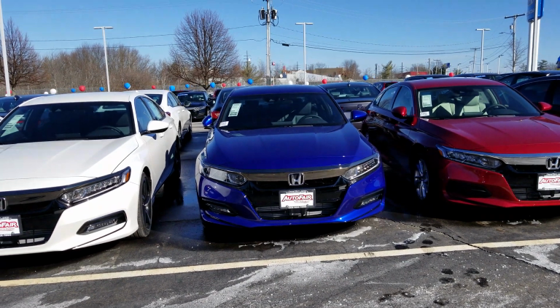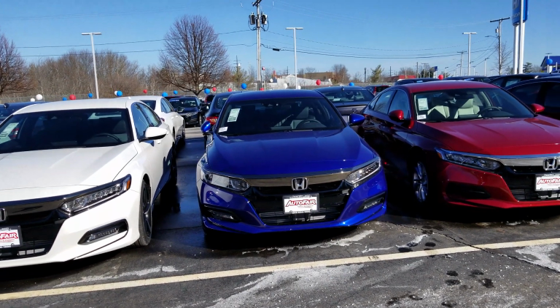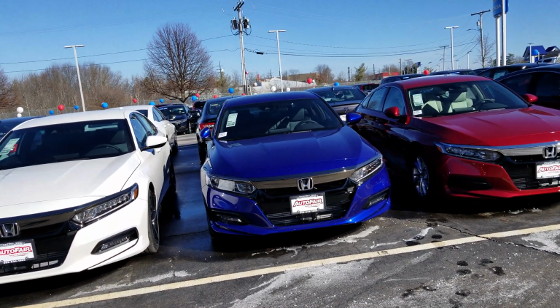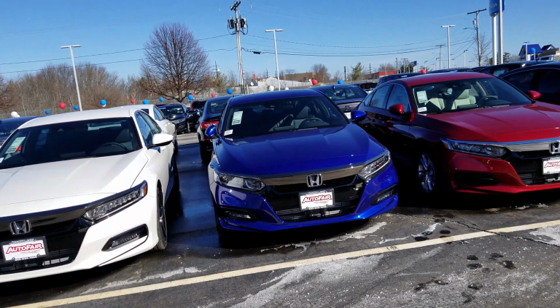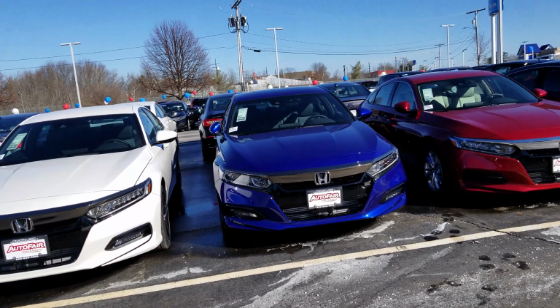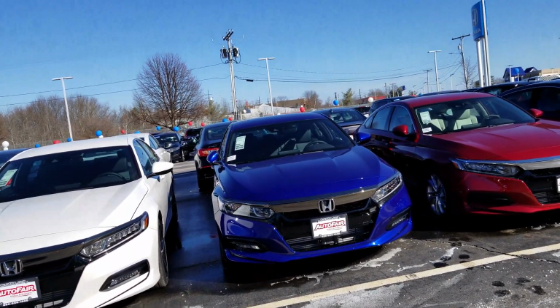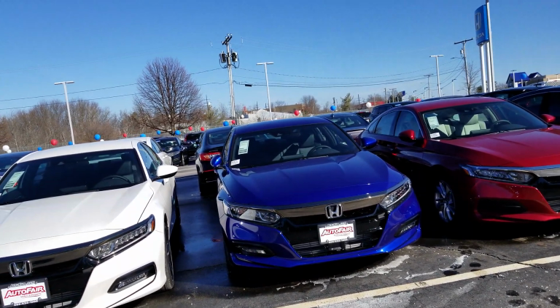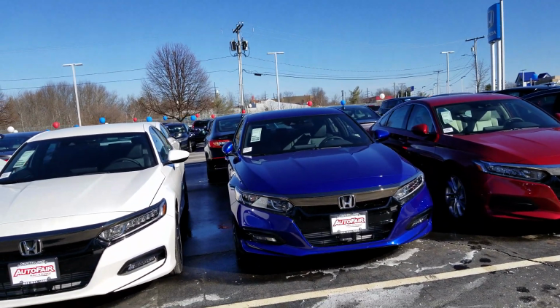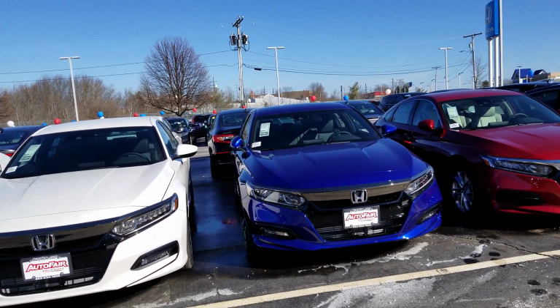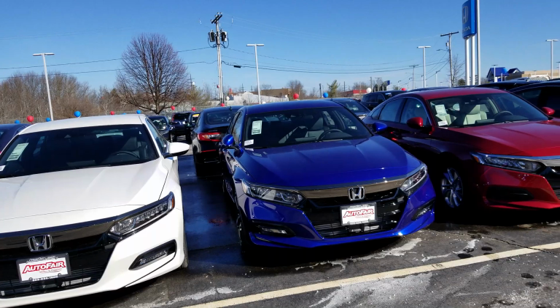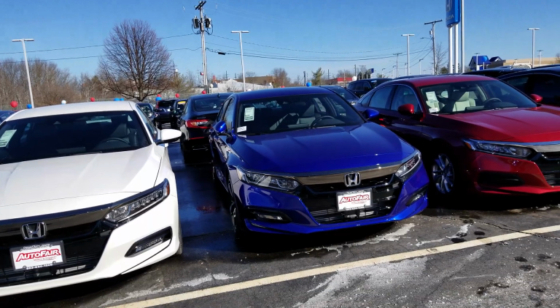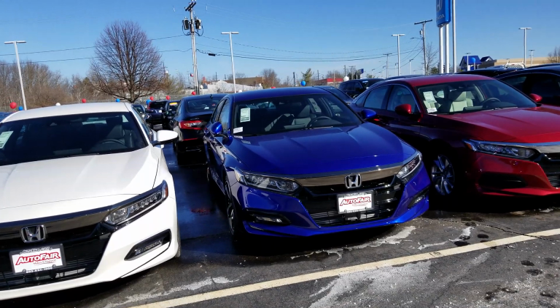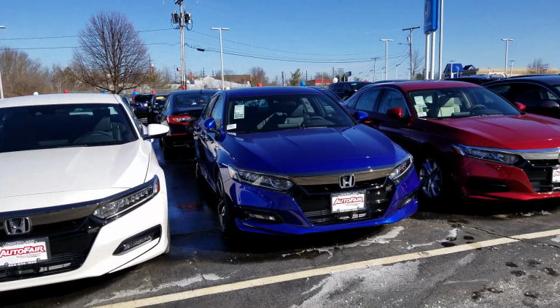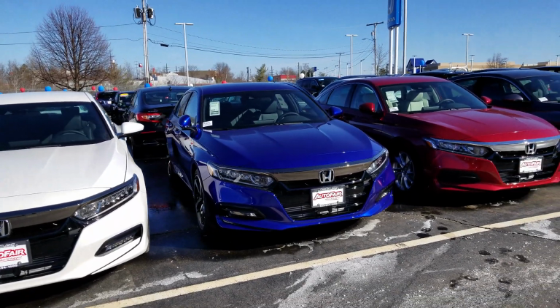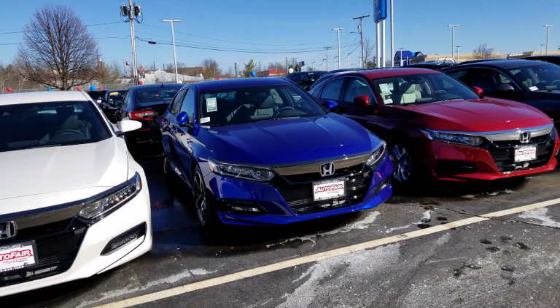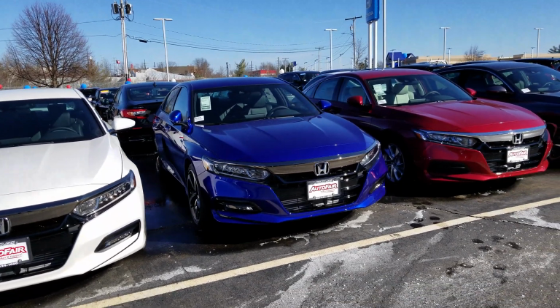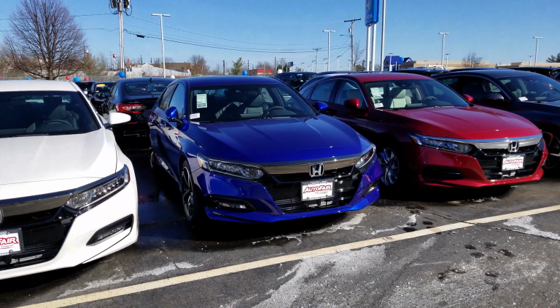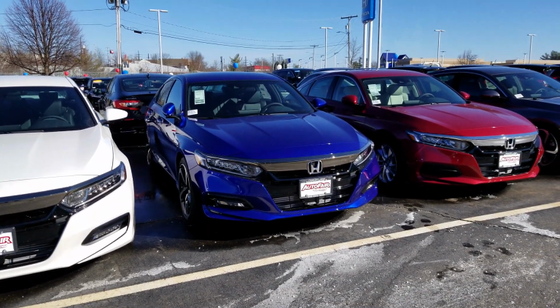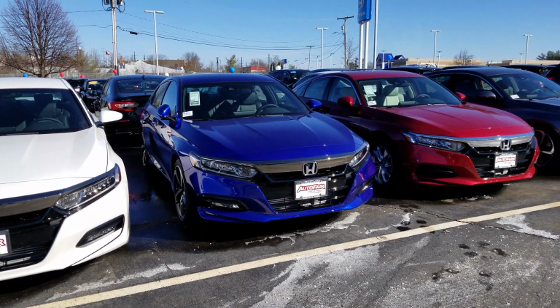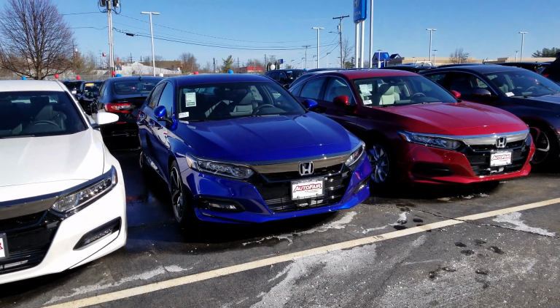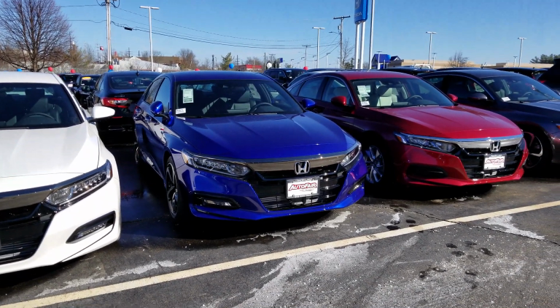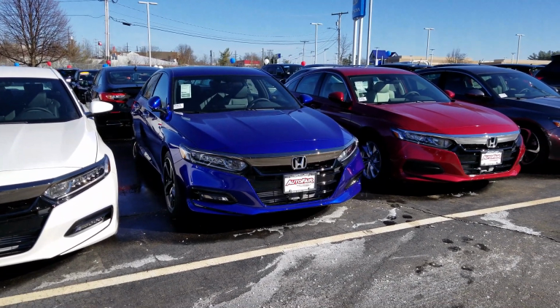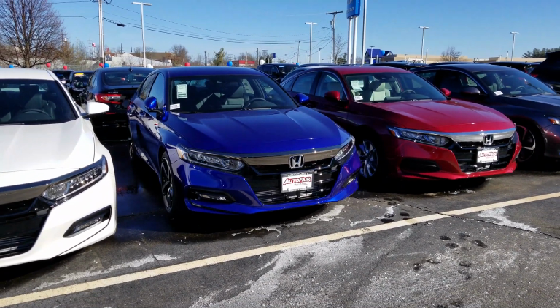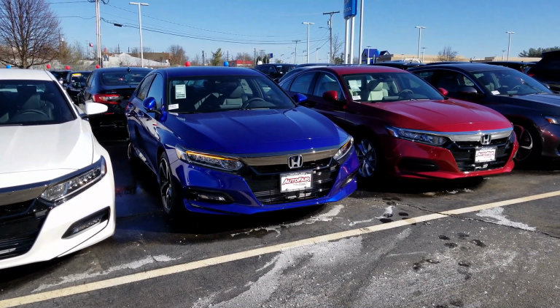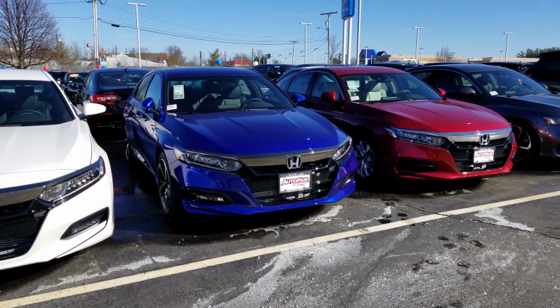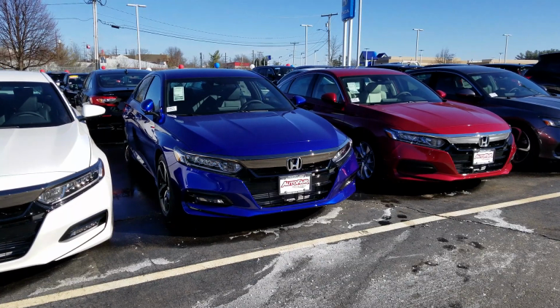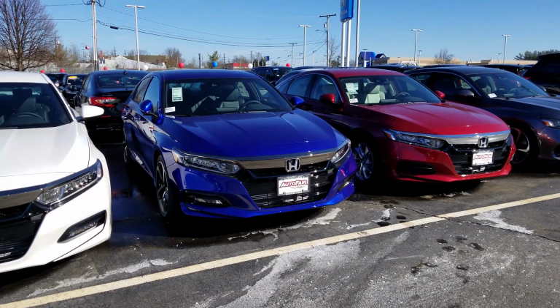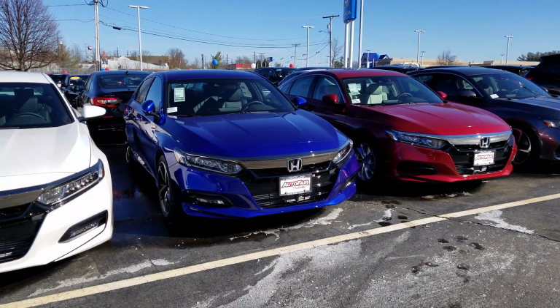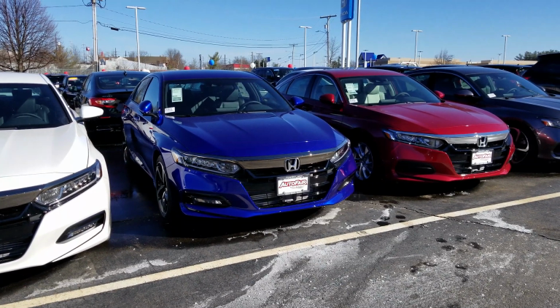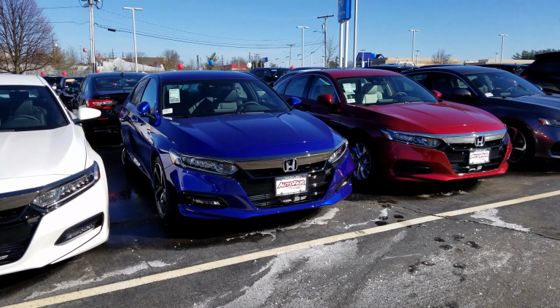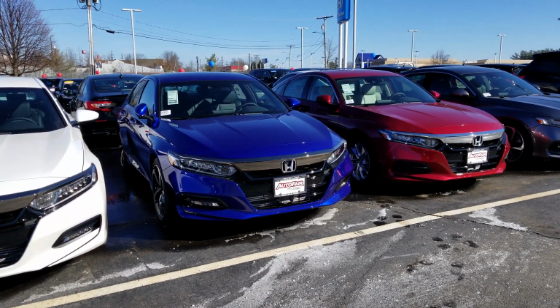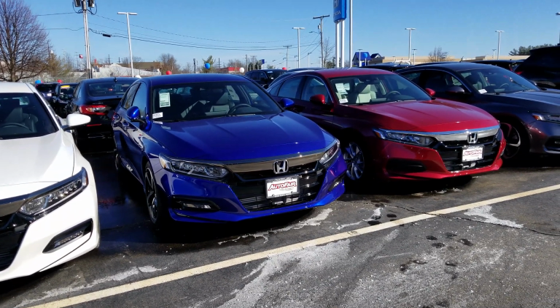Good afternoon, Ed. This is Dan Griffin from Auto Free Honda in Manchester, New Hampshire. This is the 2019 Honda Accord Sport that you inquired about. I'm going to do a quick little walk around this vehicle and show you some of the features.